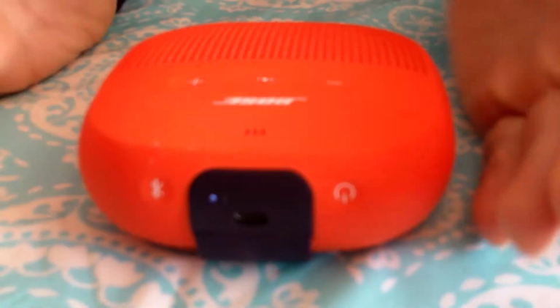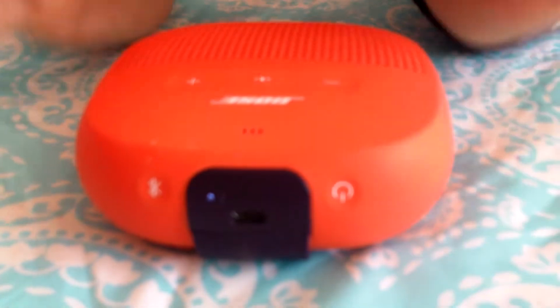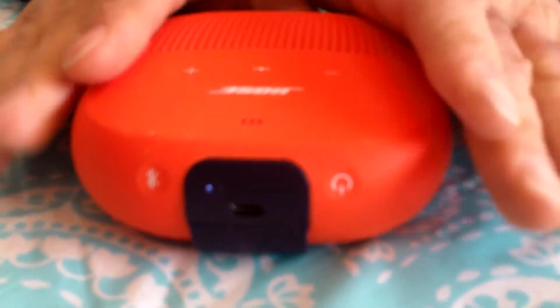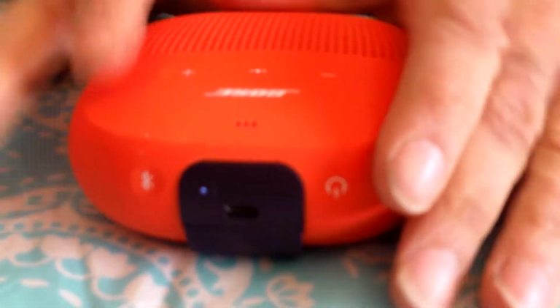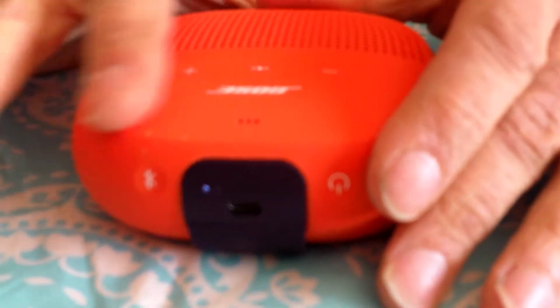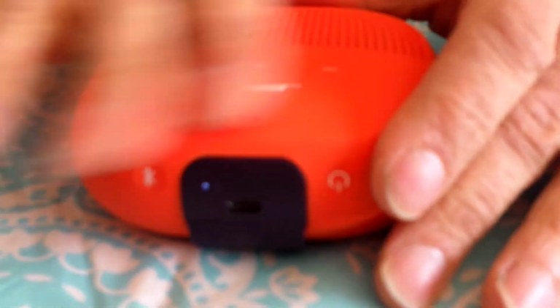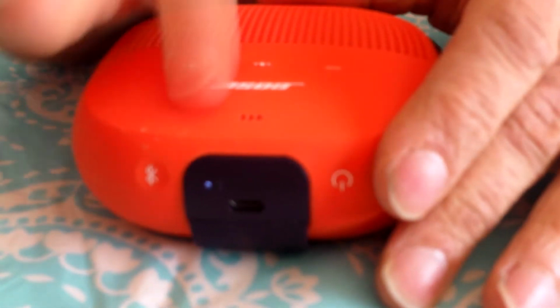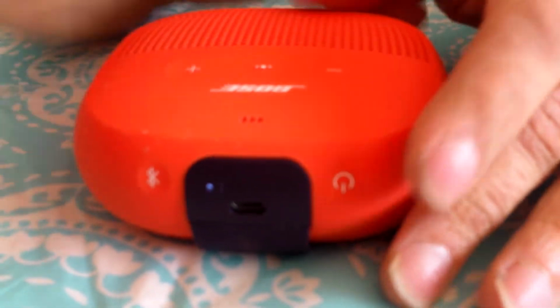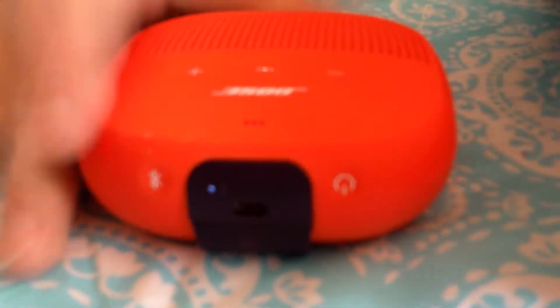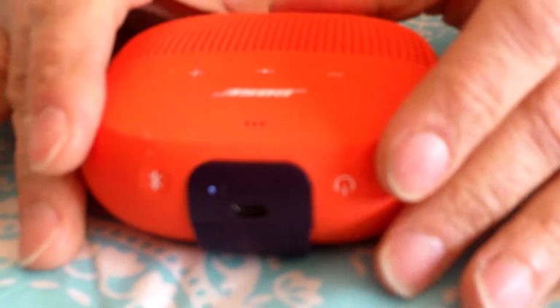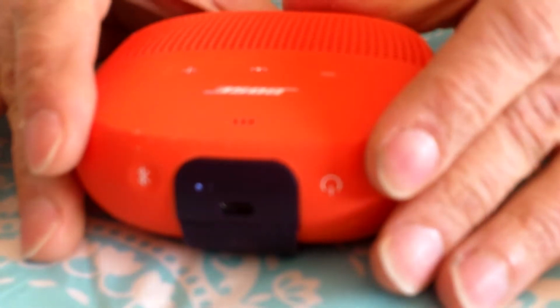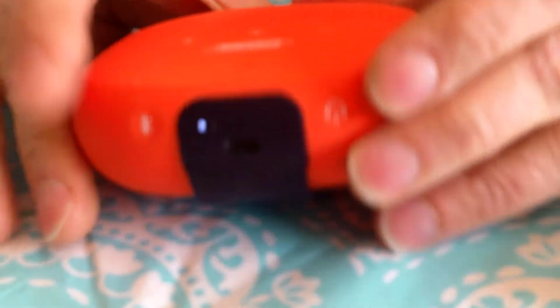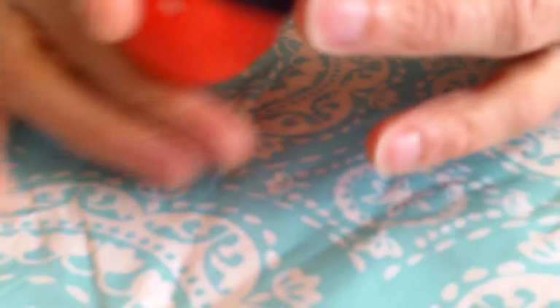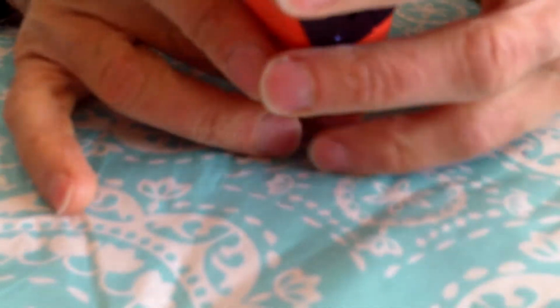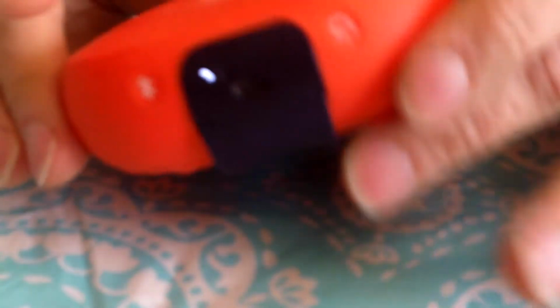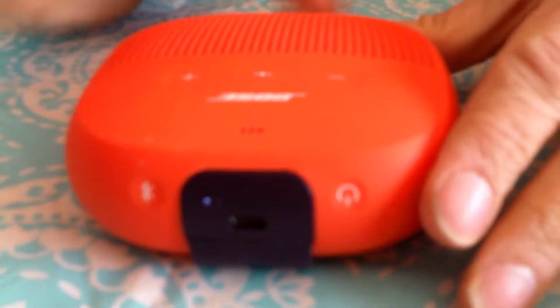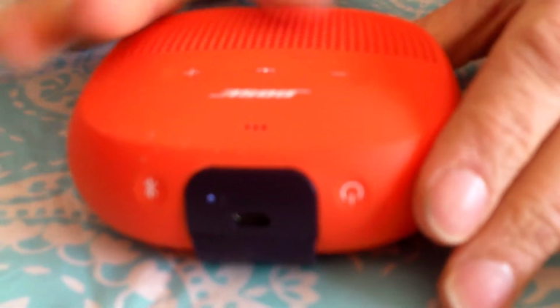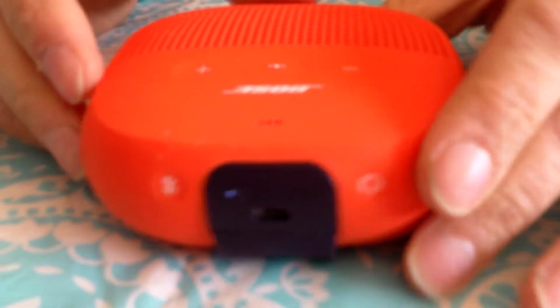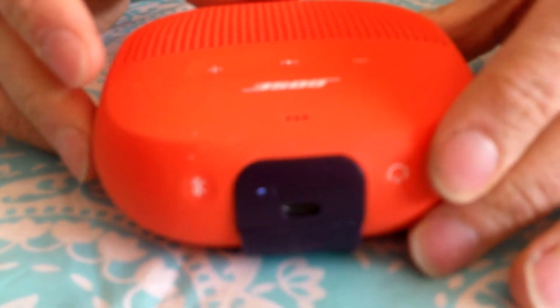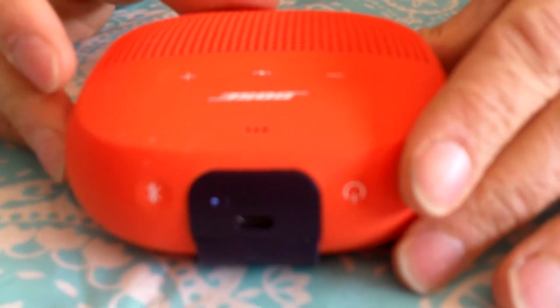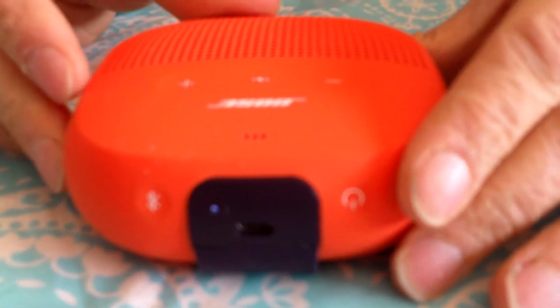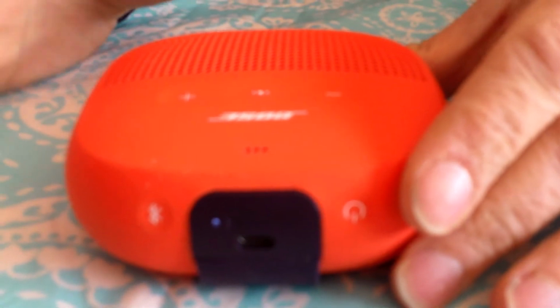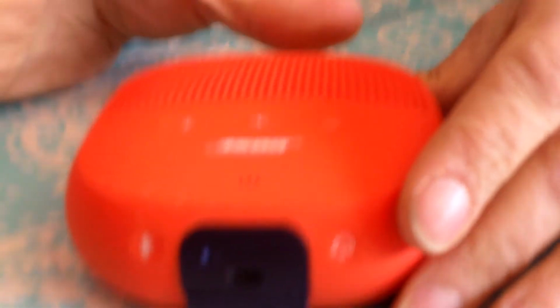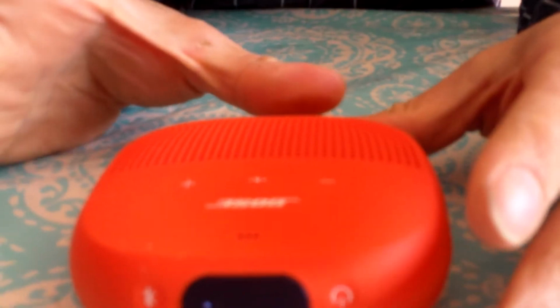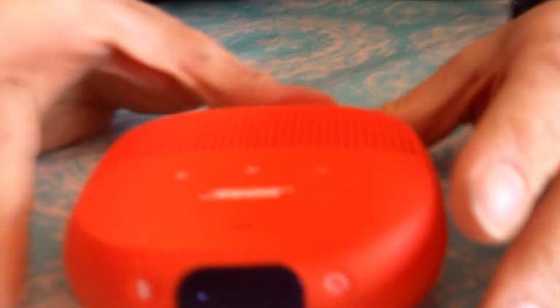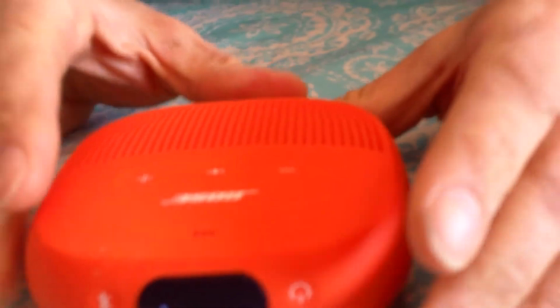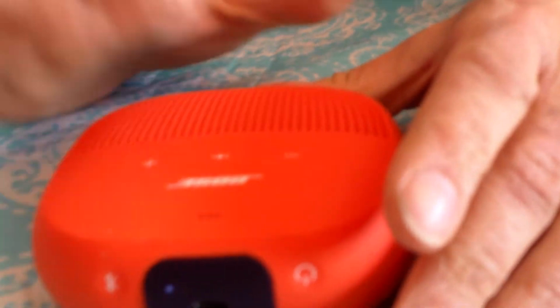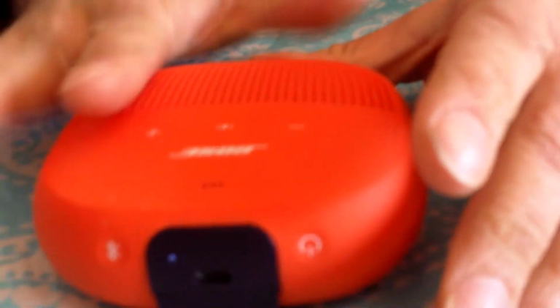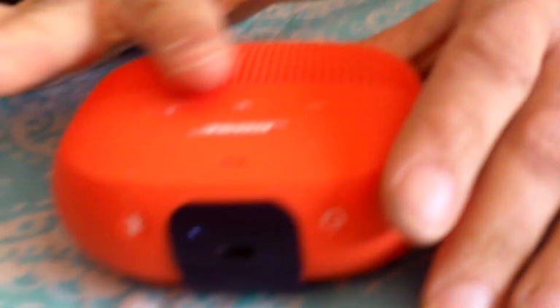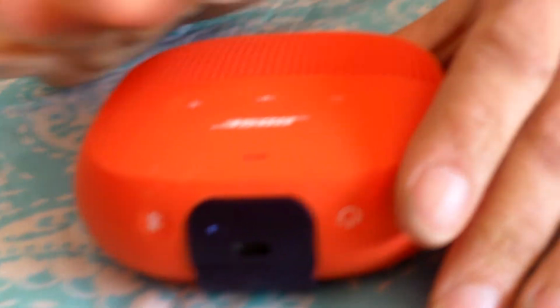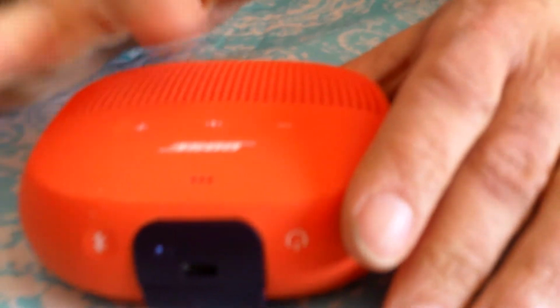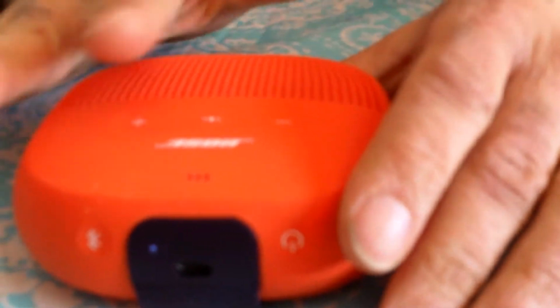The sound quality, like most Bose sound products, is amazing. The overall quality we're still not too sure of yet, but this has lasted a couple of years.